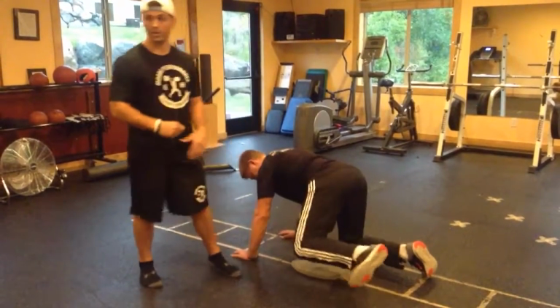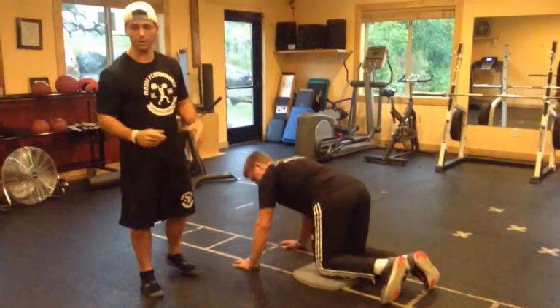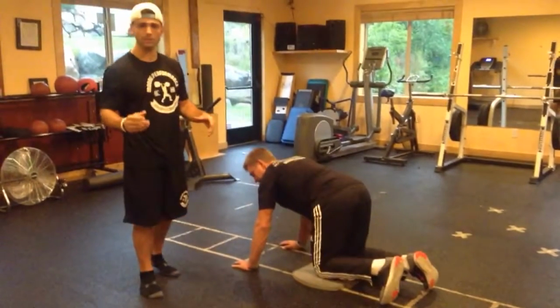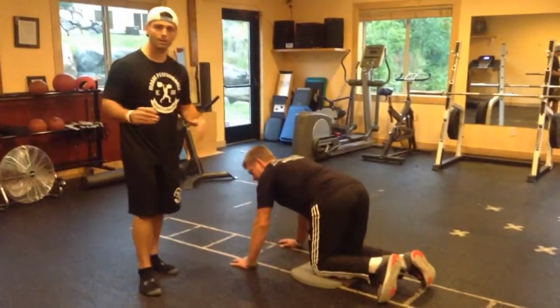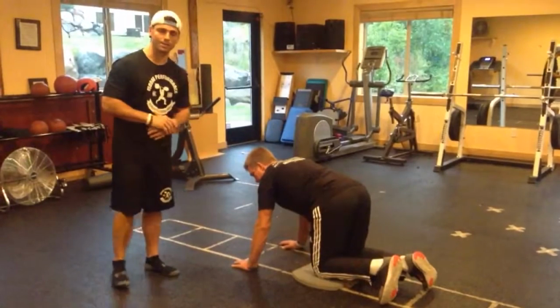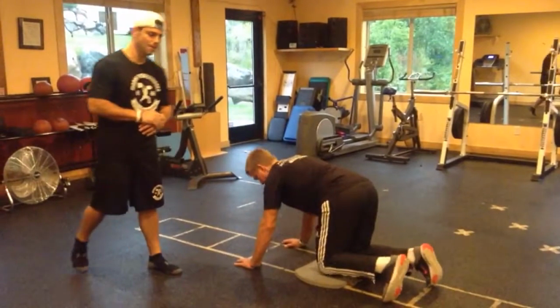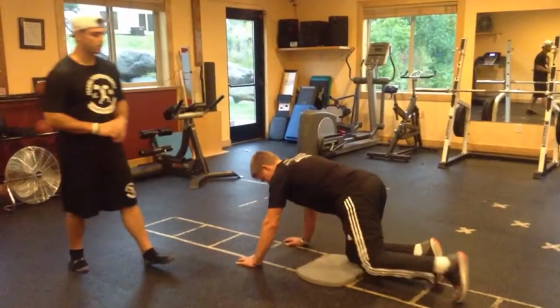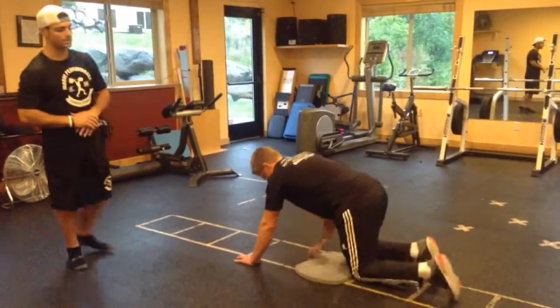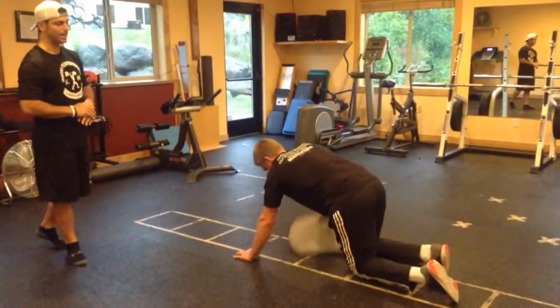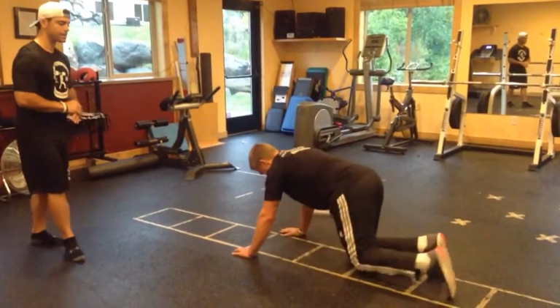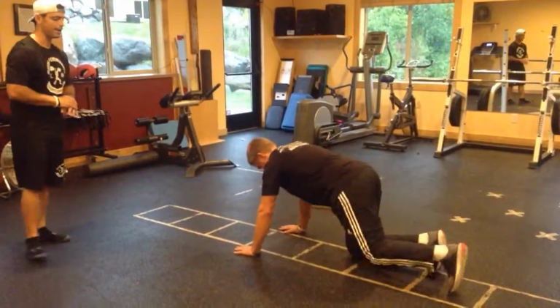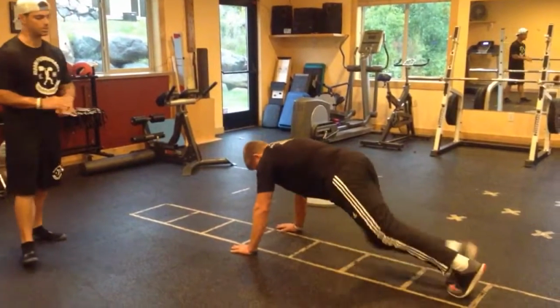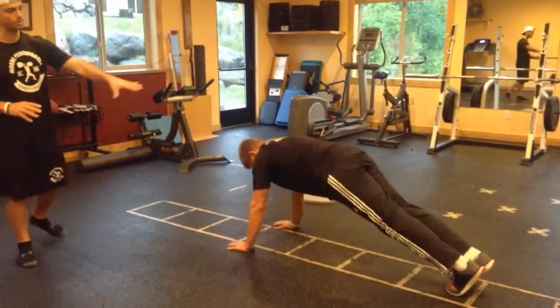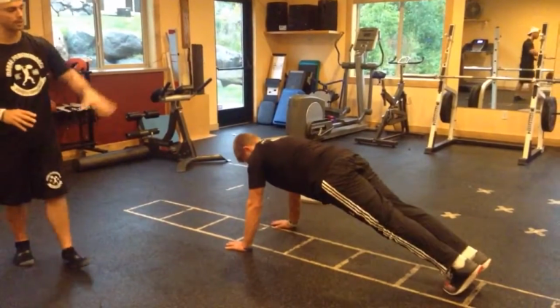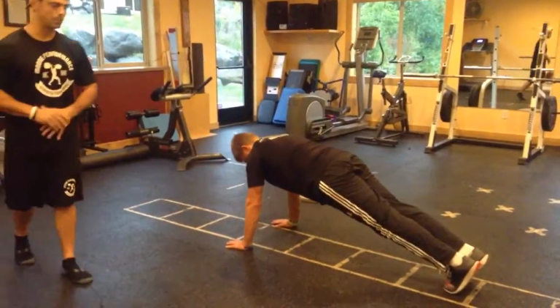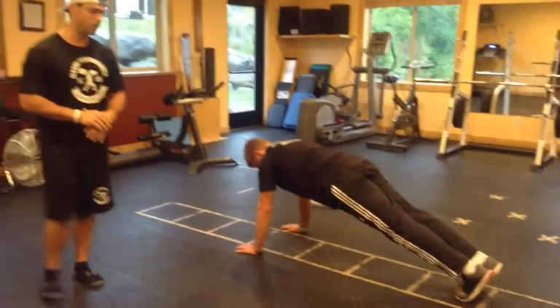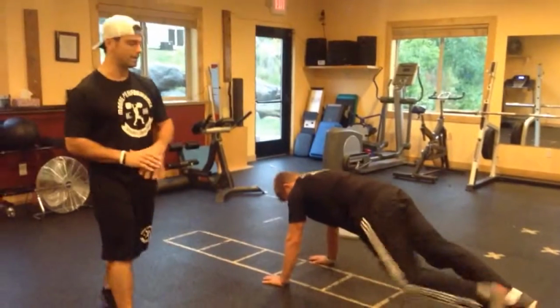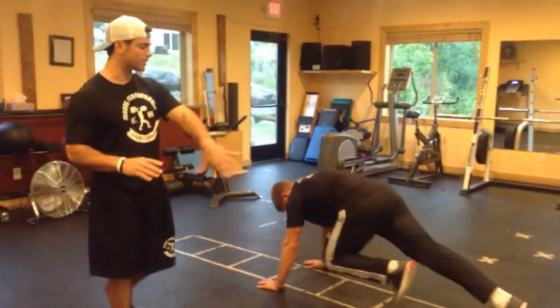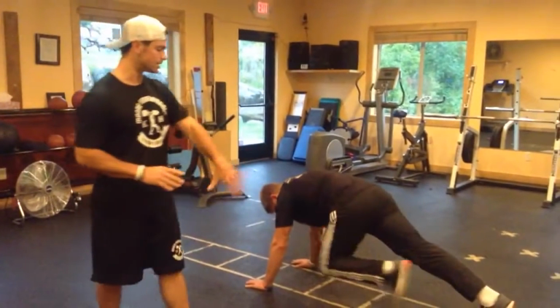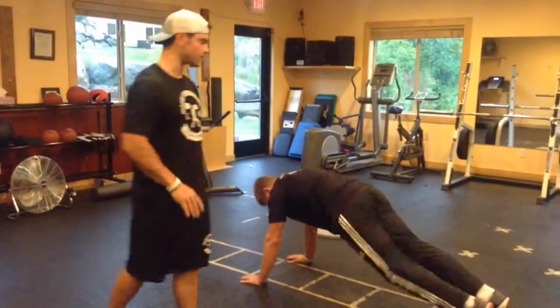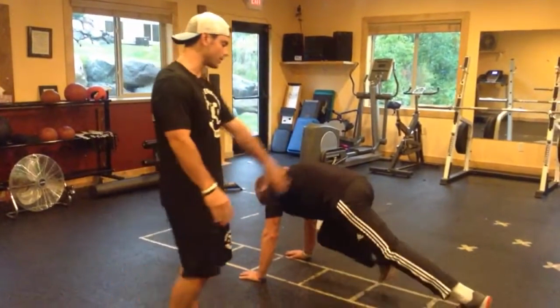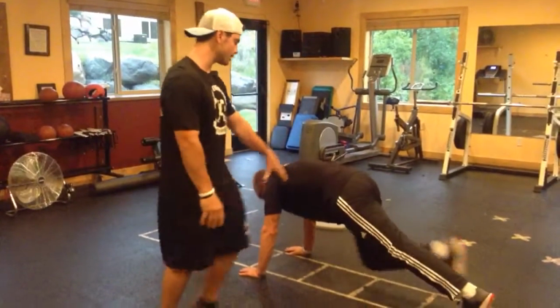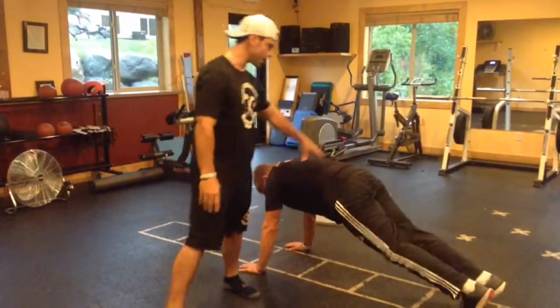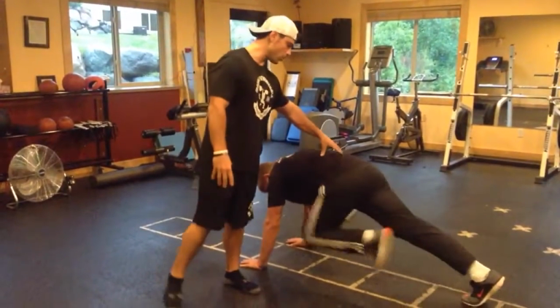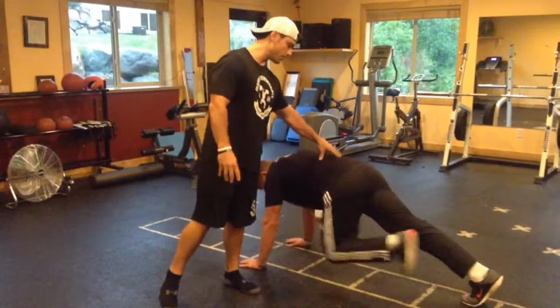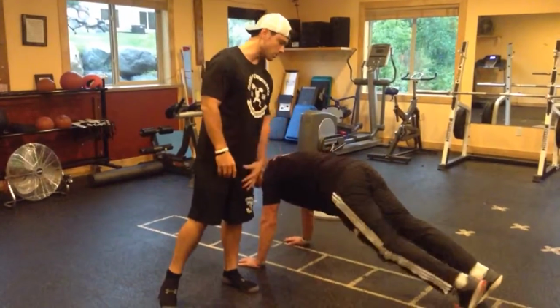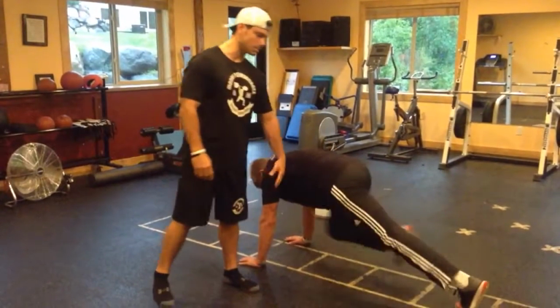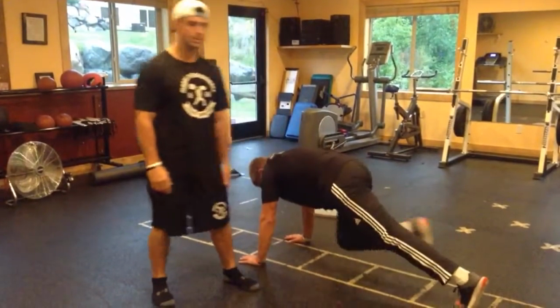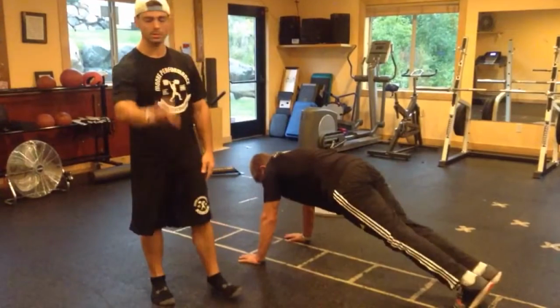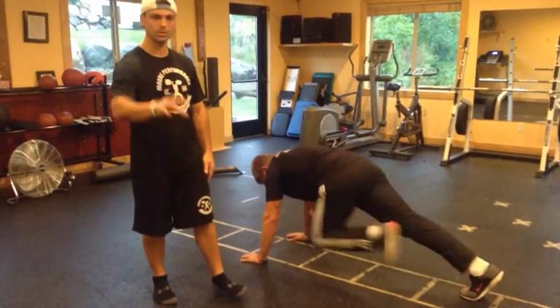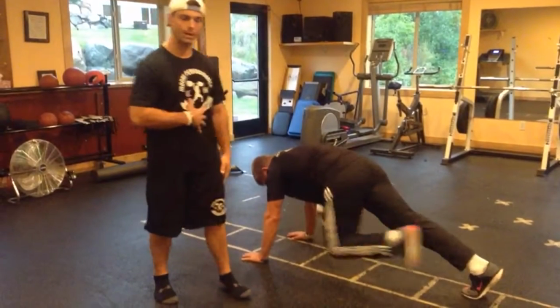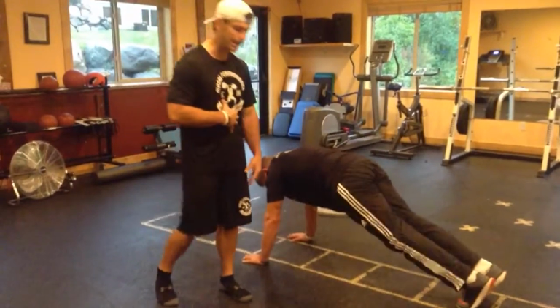From there we're going to go on to mountain climbers. Push-up position again — hands are going to be shoulder-width apart. We're just going to bring our knee into our chest, lugging our toe off the ground, trying to have as little movement from the torso as possible.